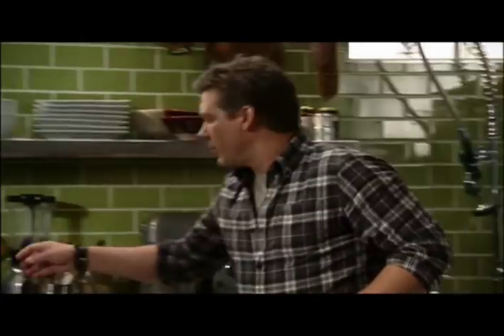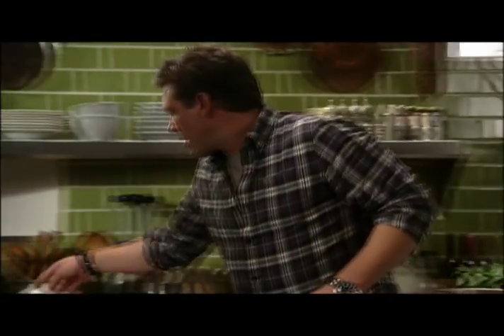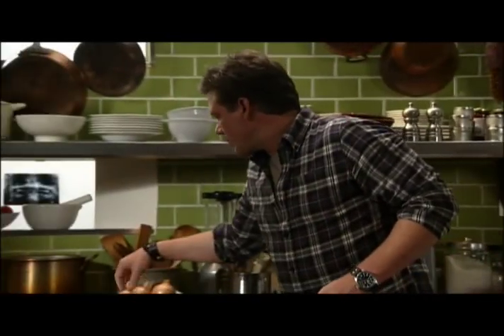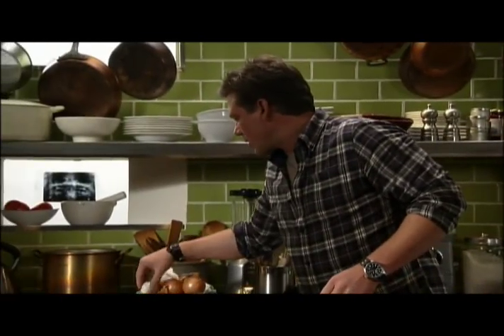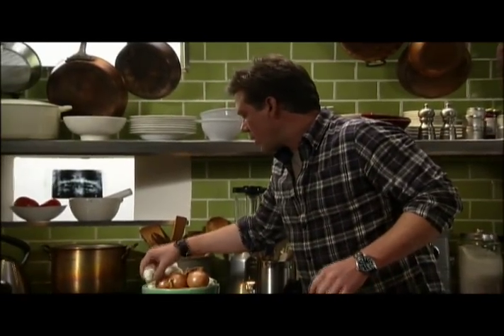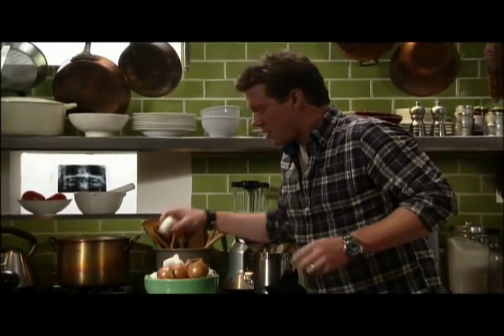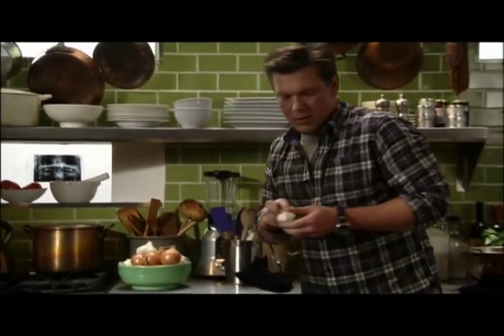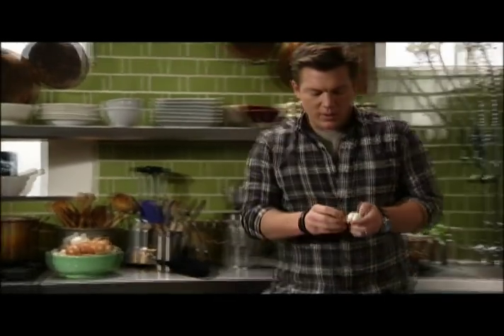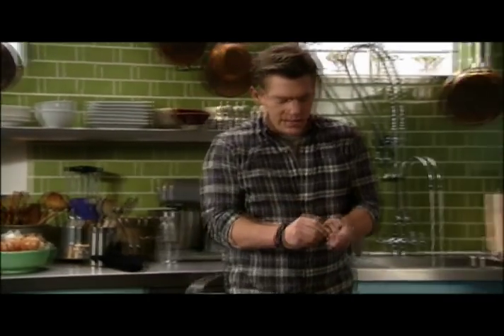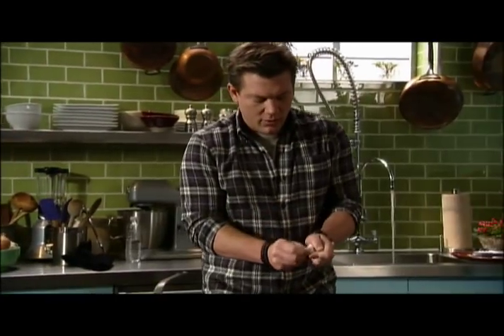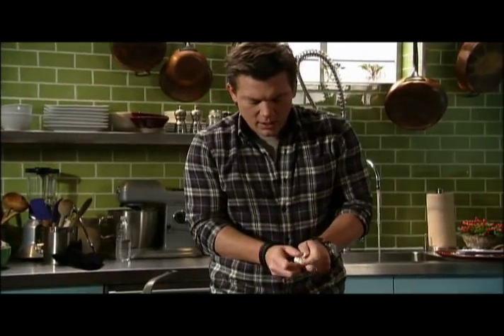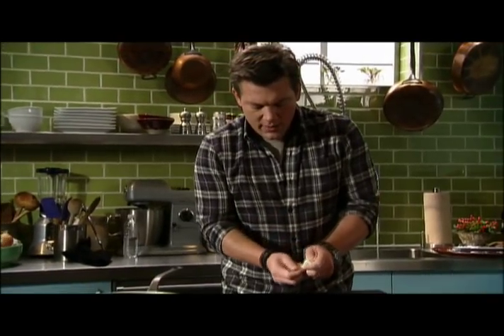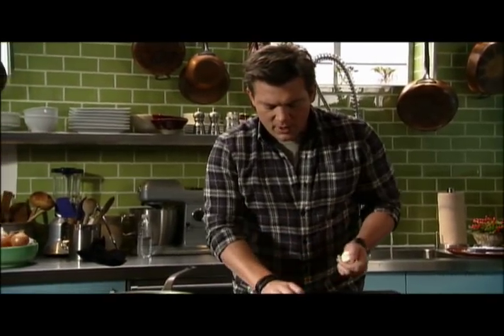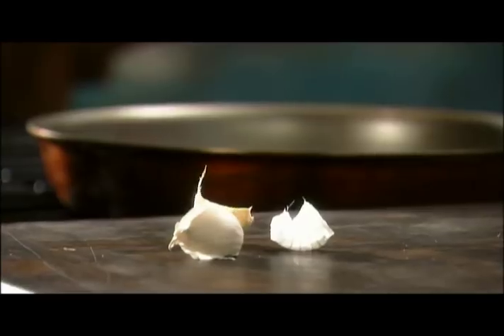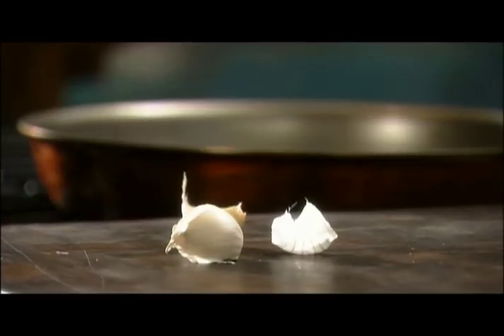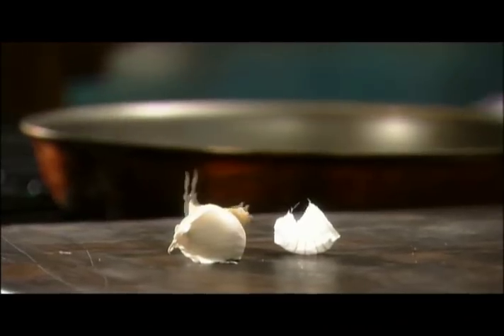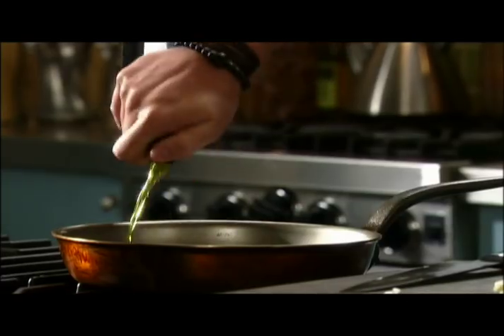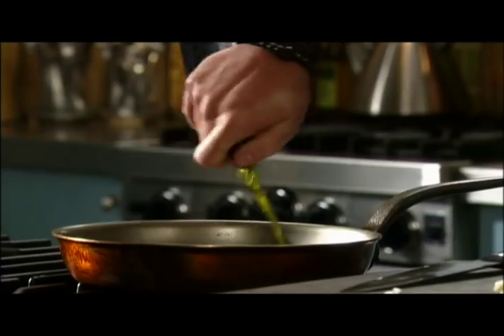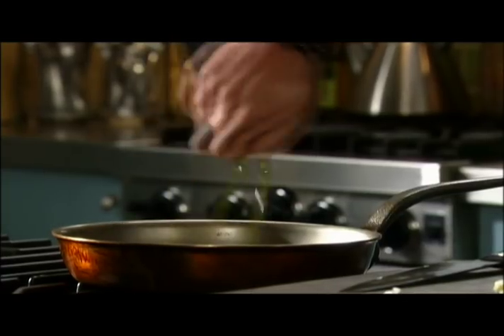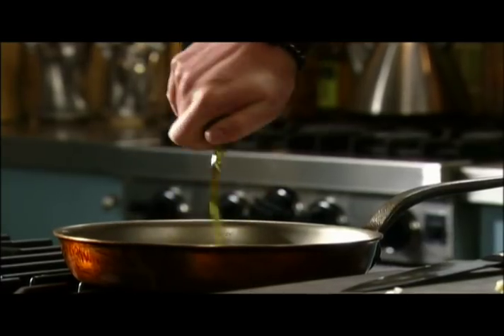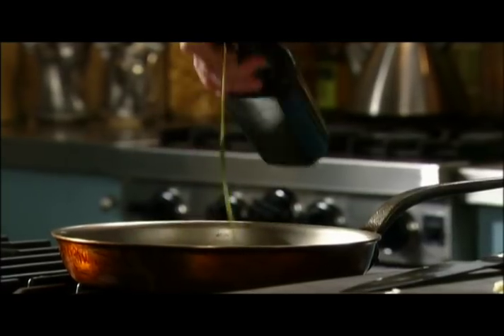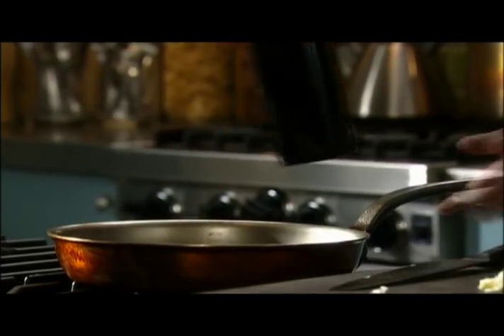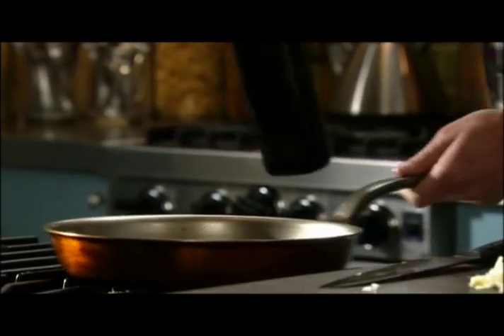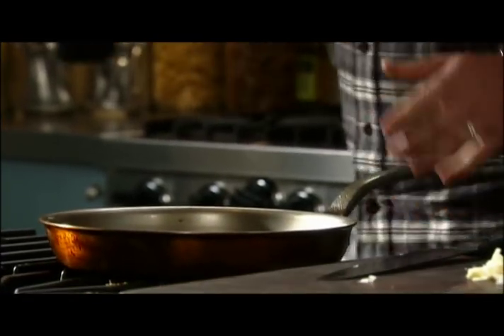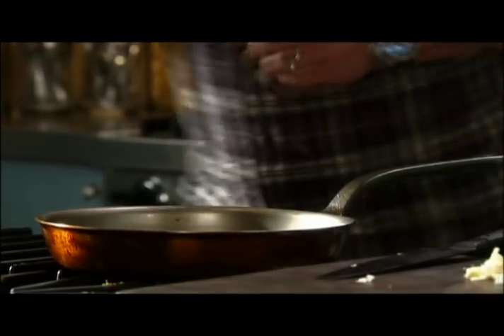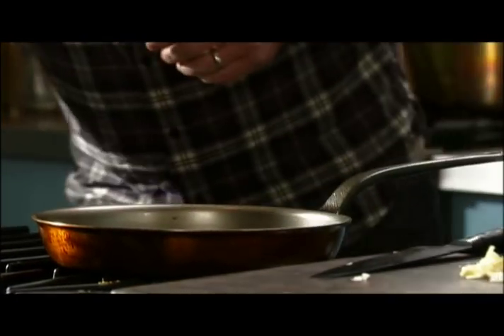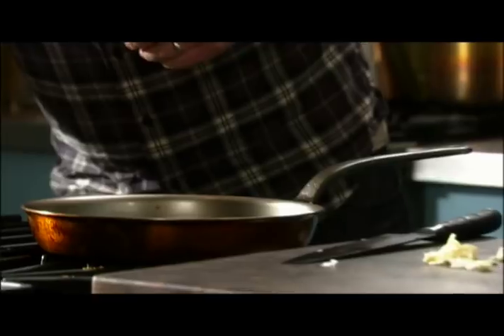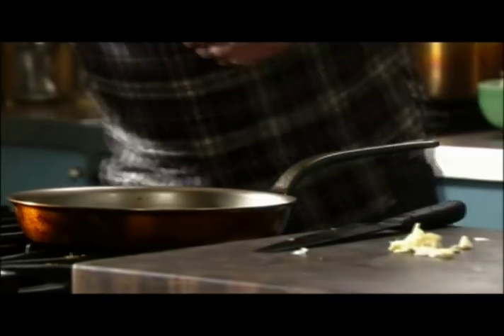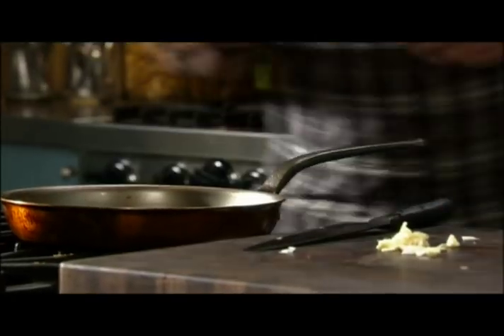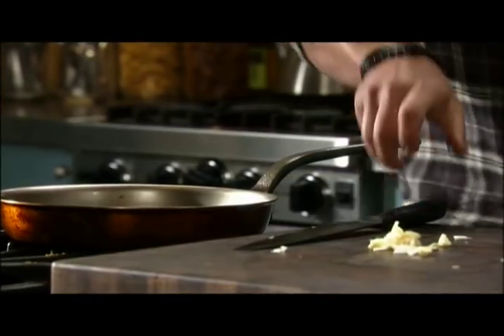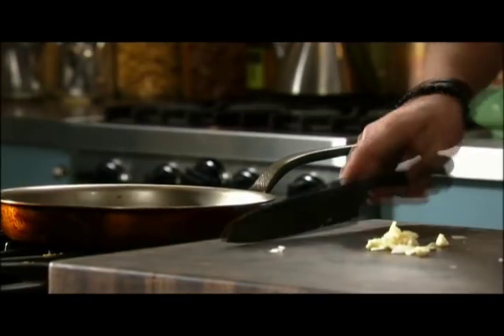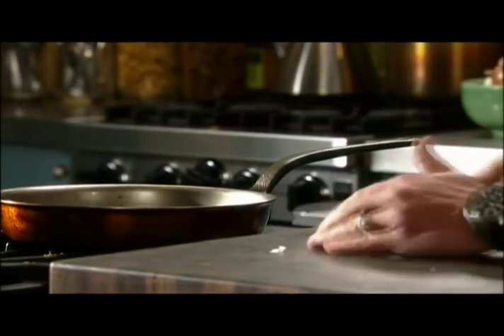I'm going to take a couple cloves of garlic here and we're going to slice these real thin — this is going to be the base for our pasta dish. So we're going to take our garlic and start to sauté this in some extra virgin olive oil, nice and slowly. You want to get it nice and sweet.